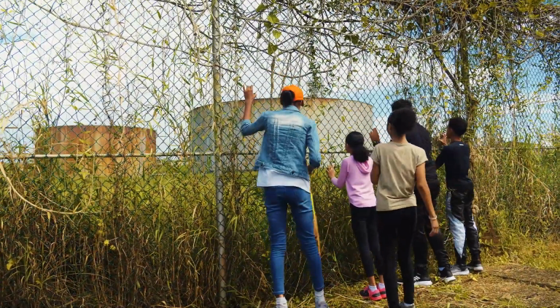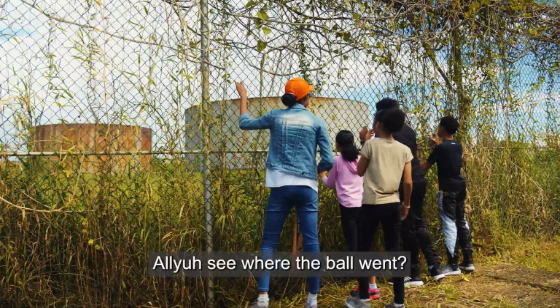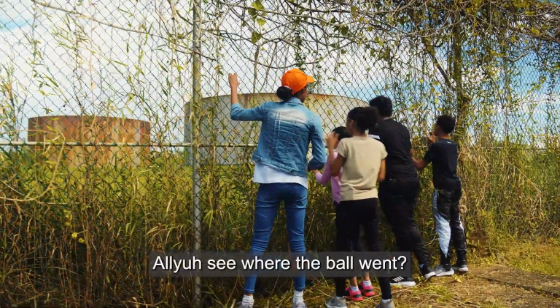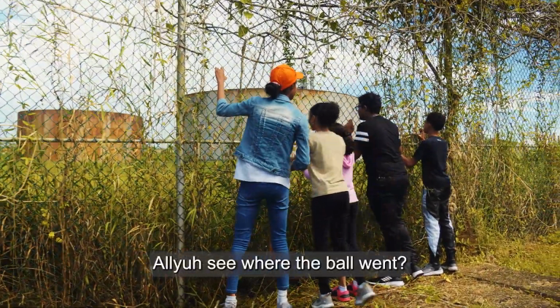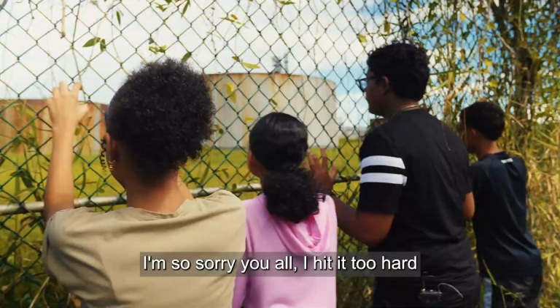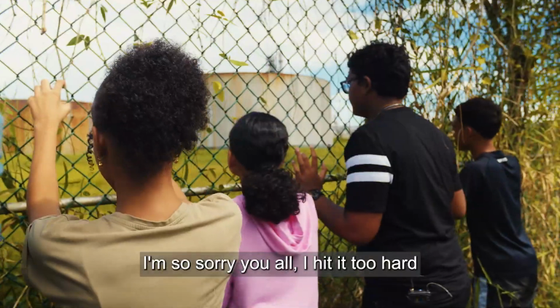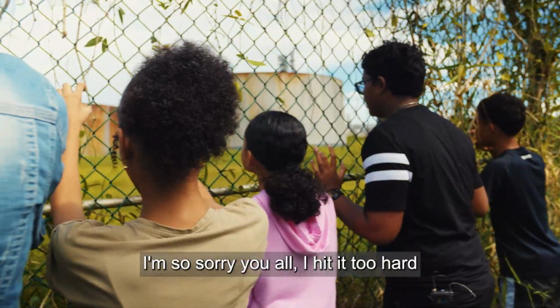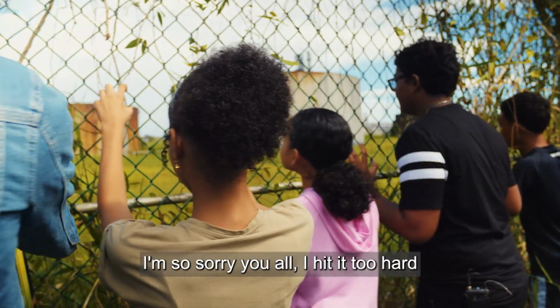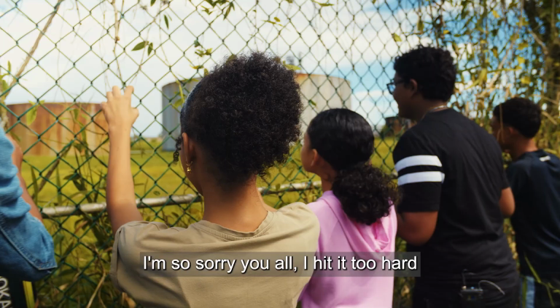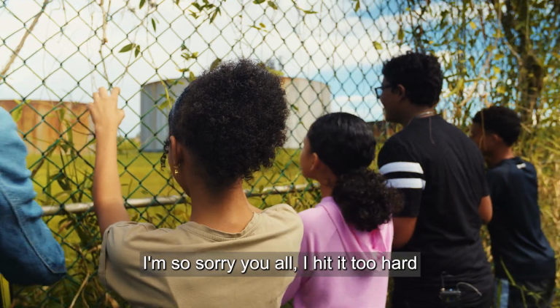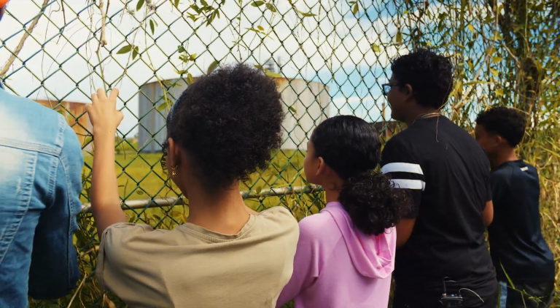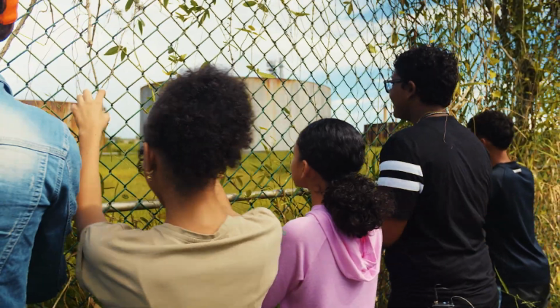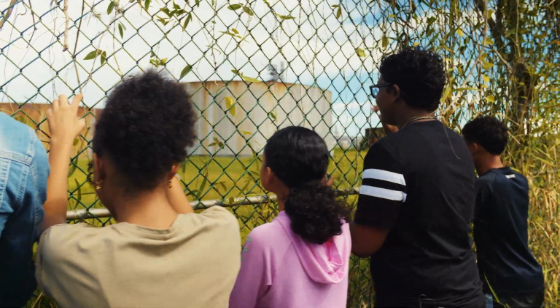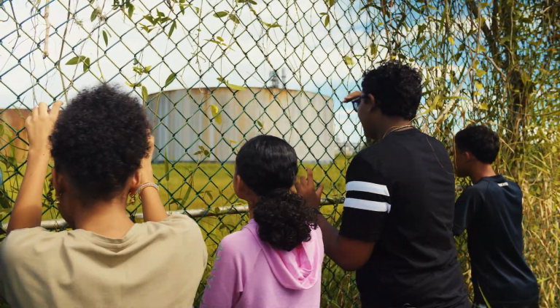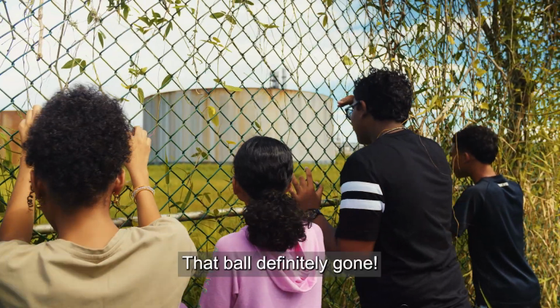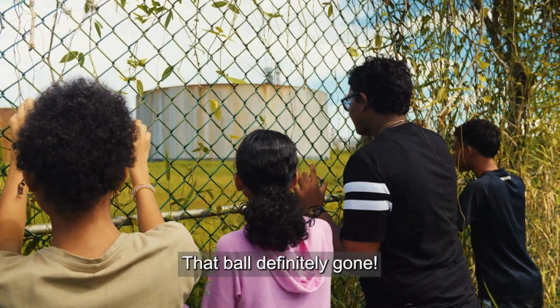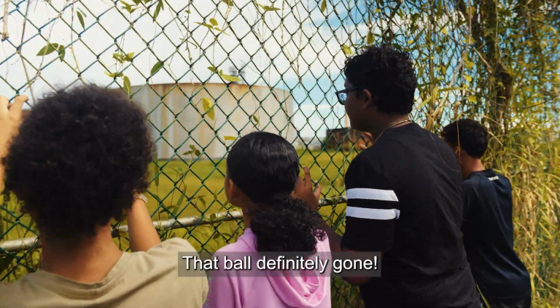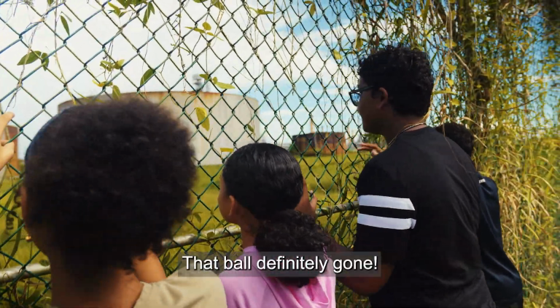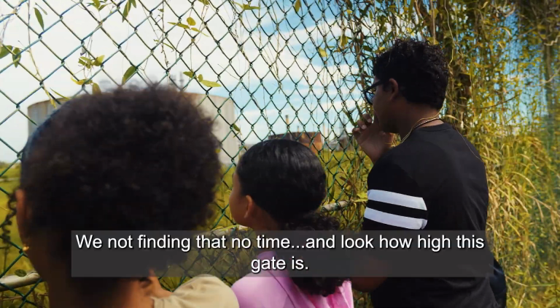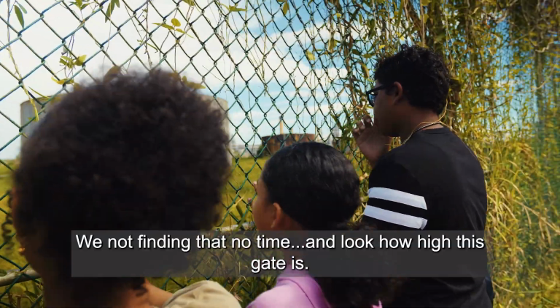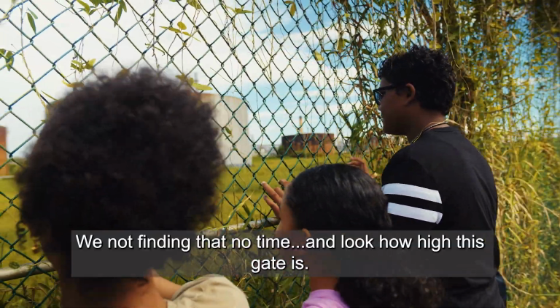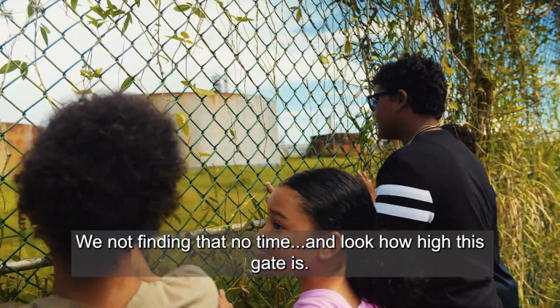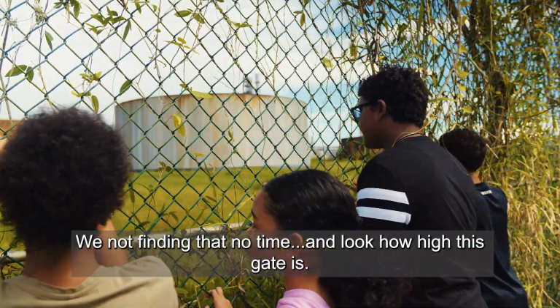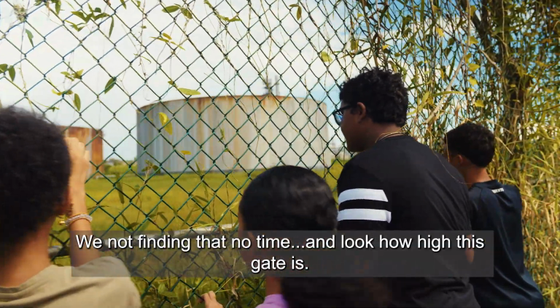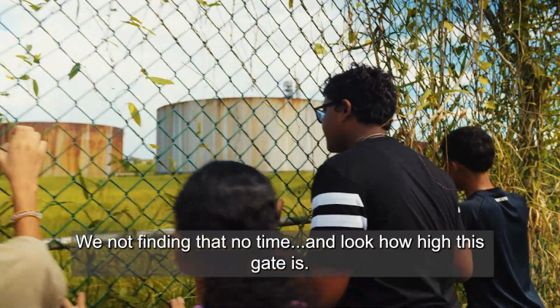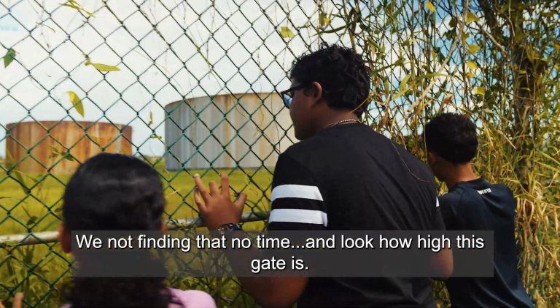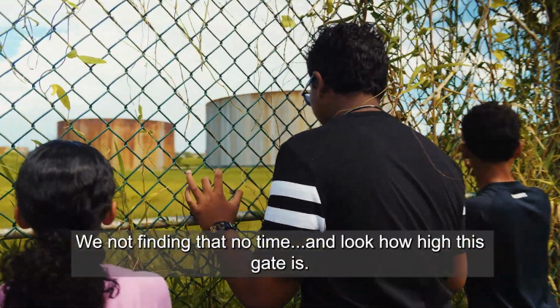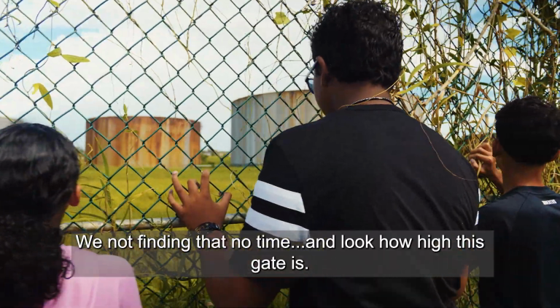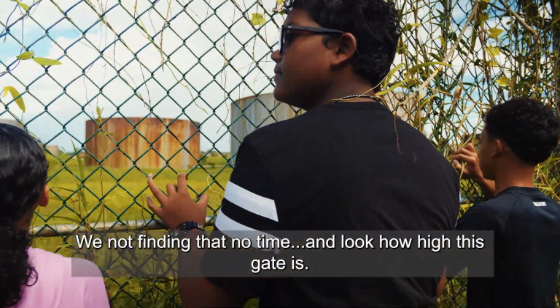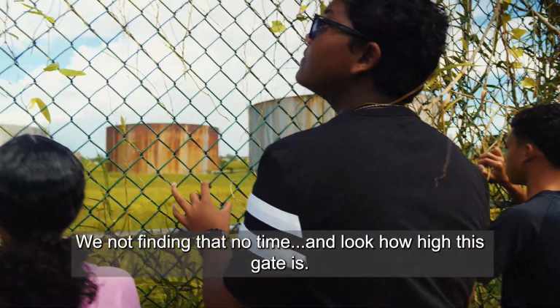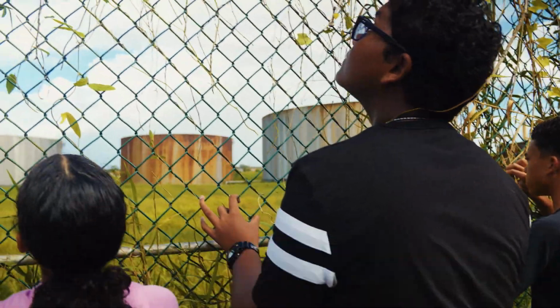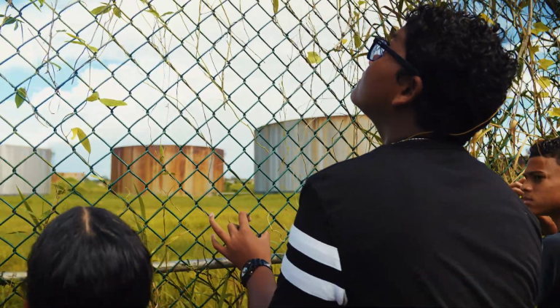Oh, let's see where the ball goes. I'm so sorry y'all, I hit it too hard. That ball is definitely gone. We're not finding that any time soon — look how high this gate is, you can't even climb over.